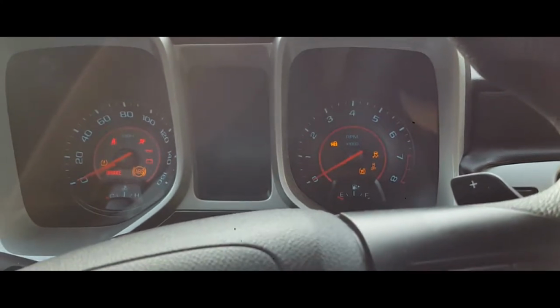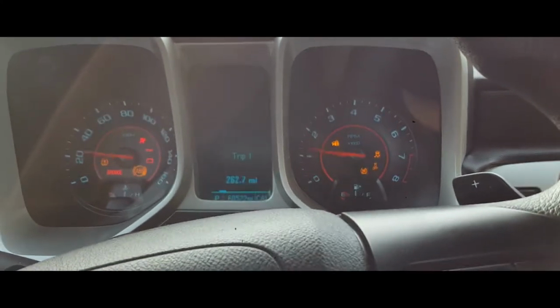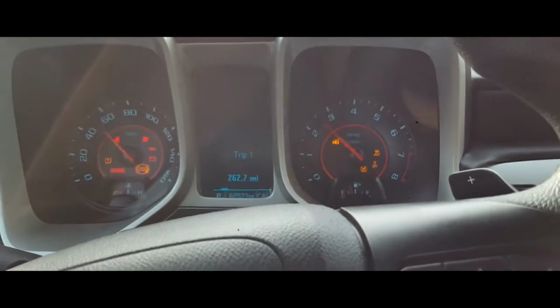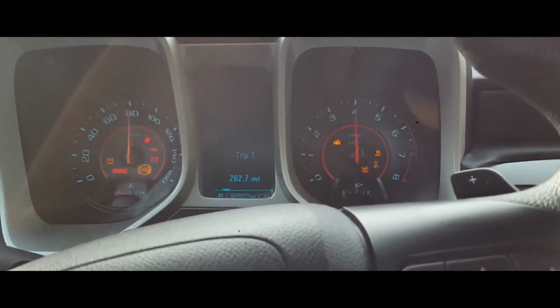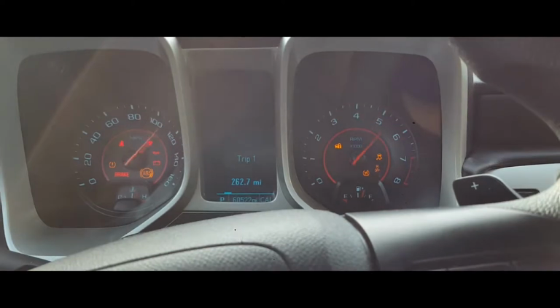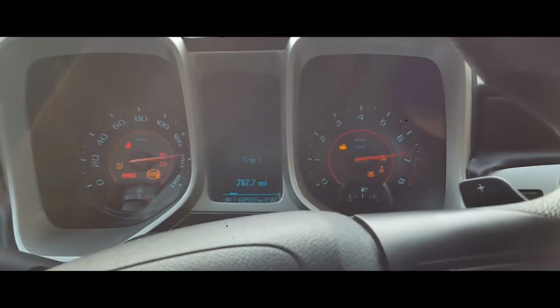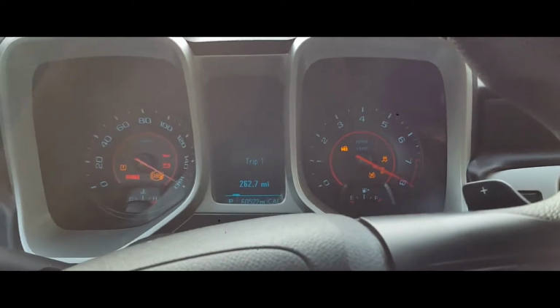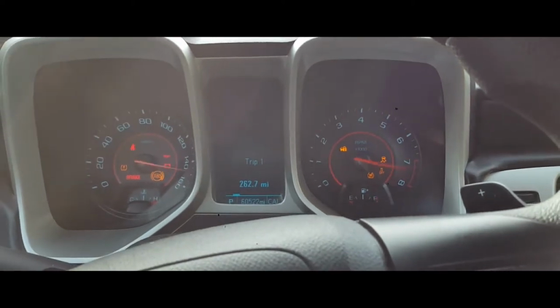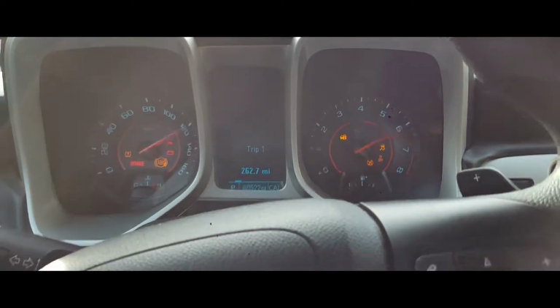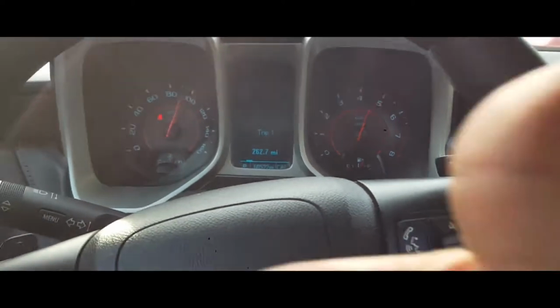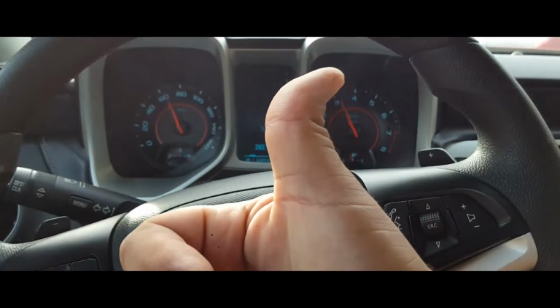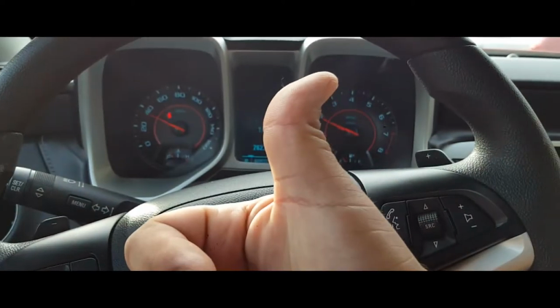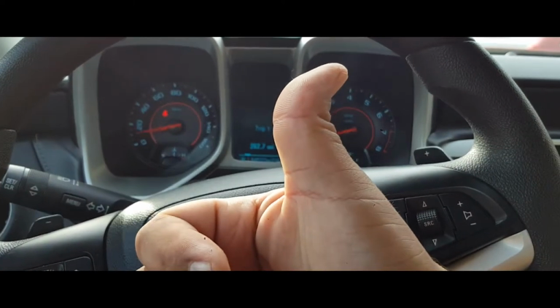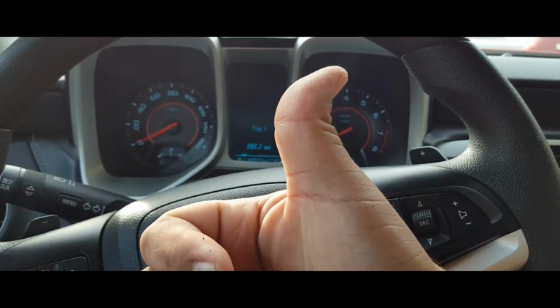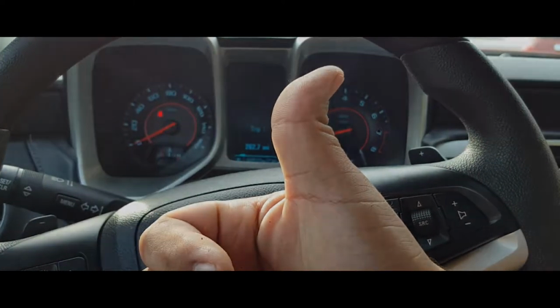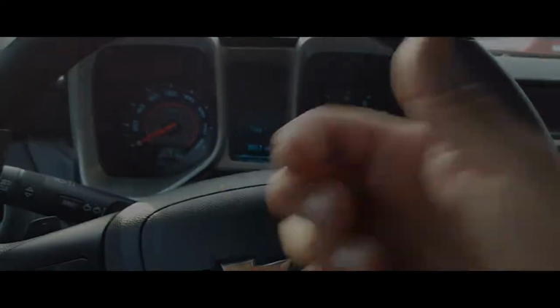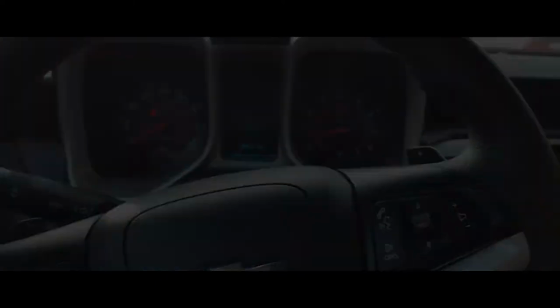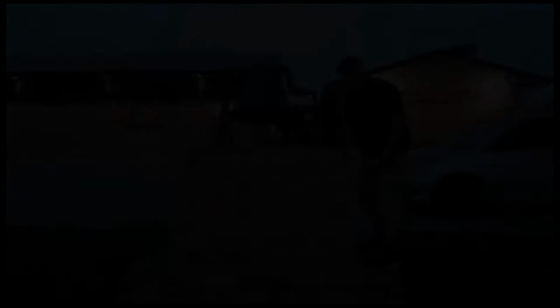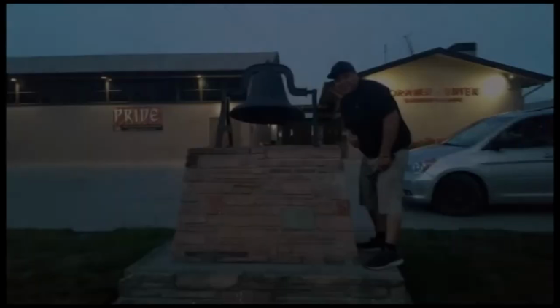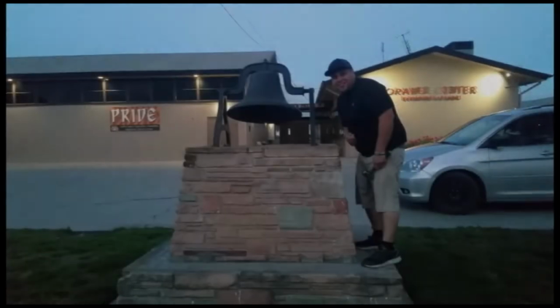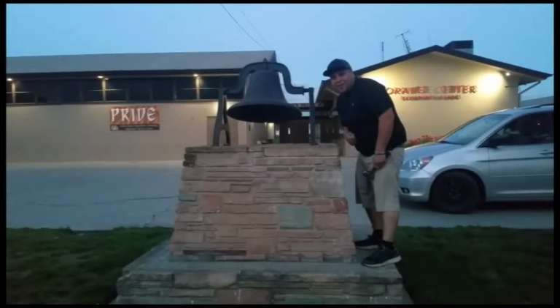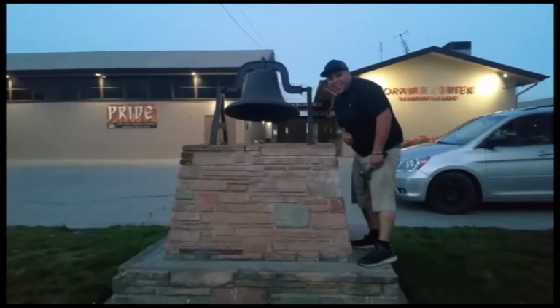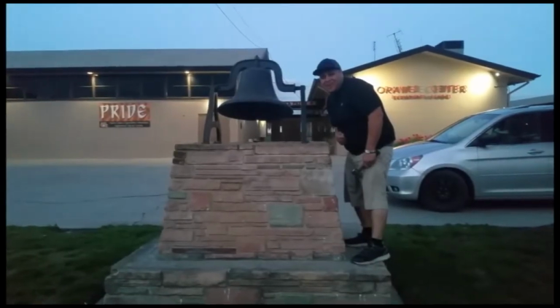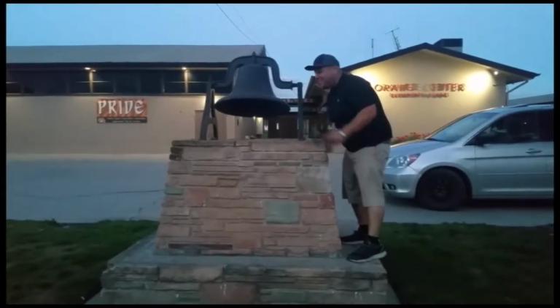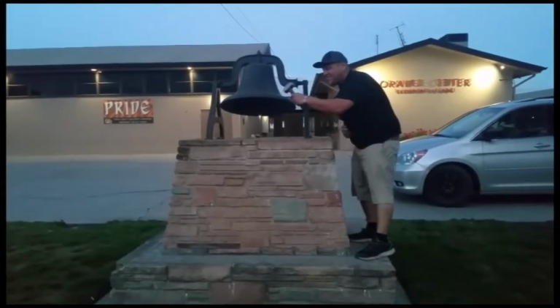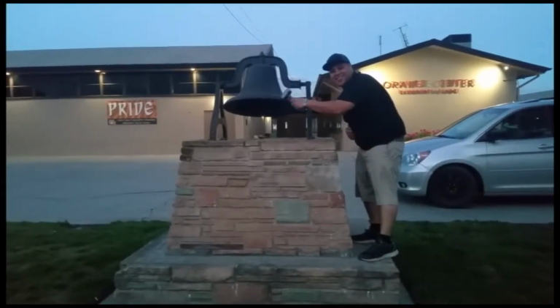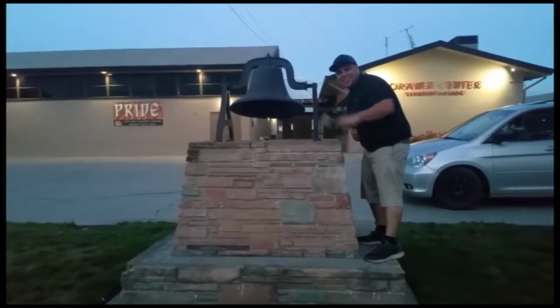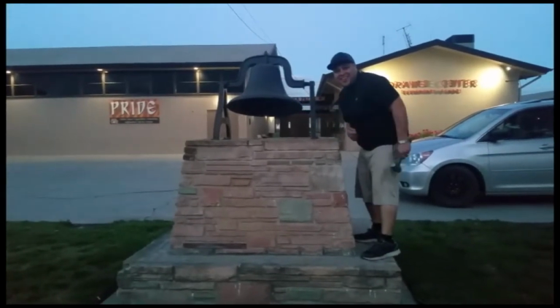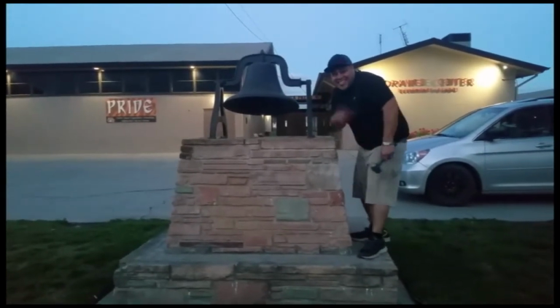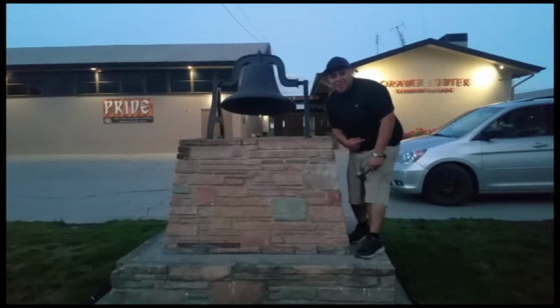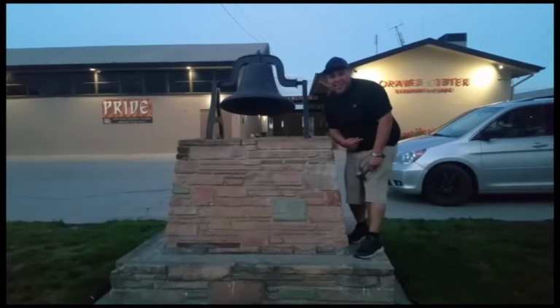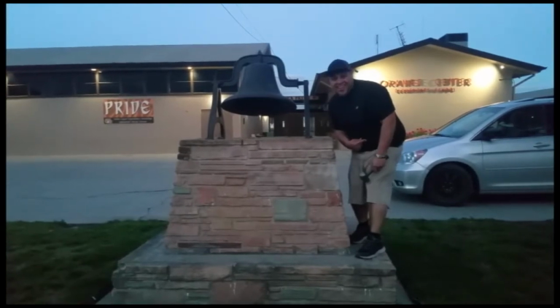And that's how you program a Chevy key. Sweet, thank you for watching — please like and subscribe, and don't forget to hit that bell. Let's get out of here before we get kicked out.